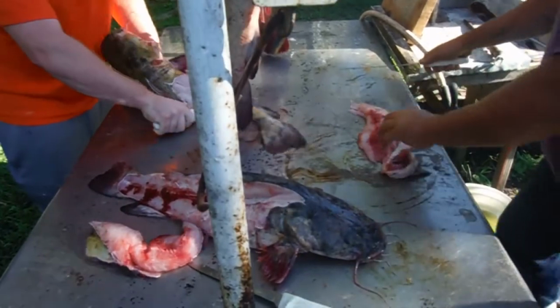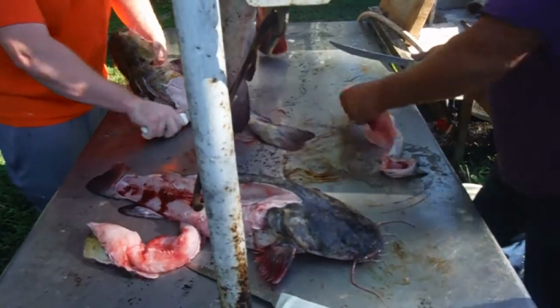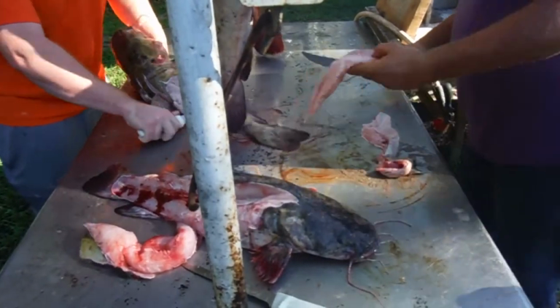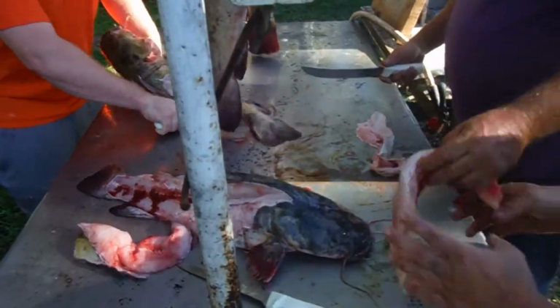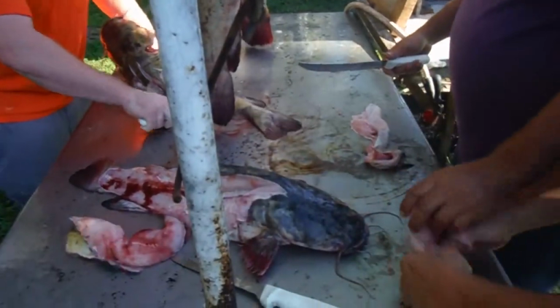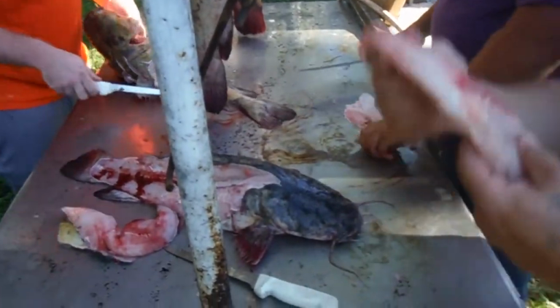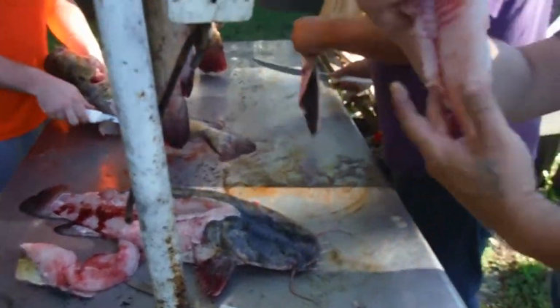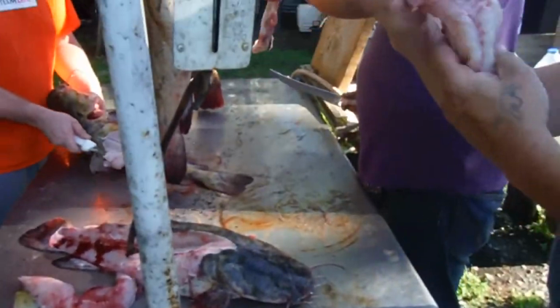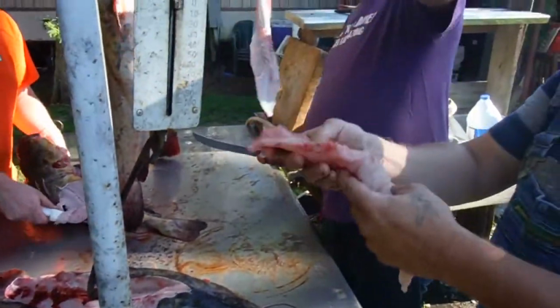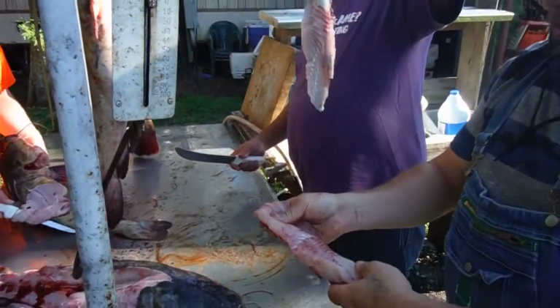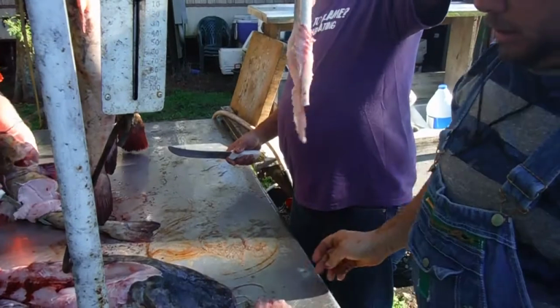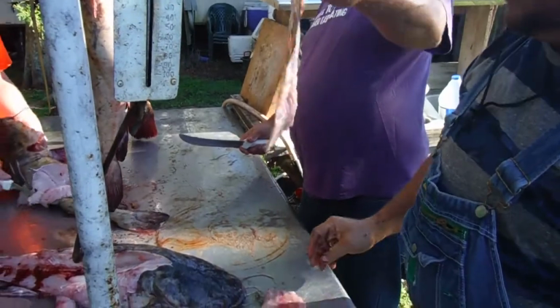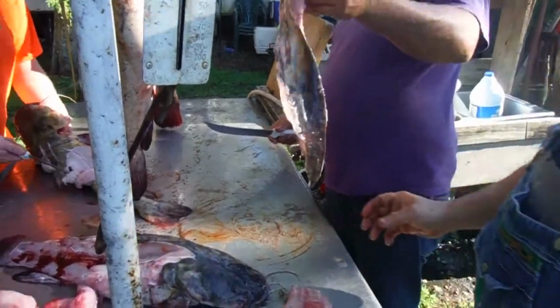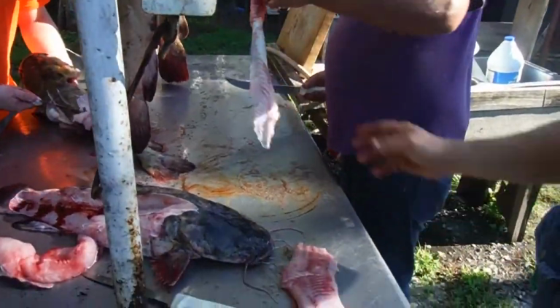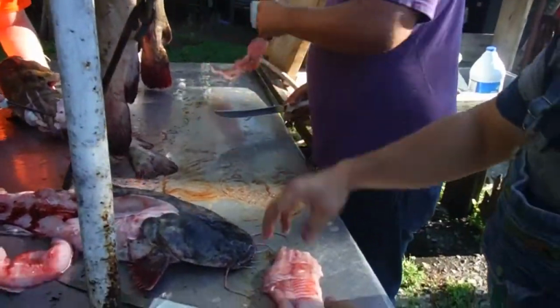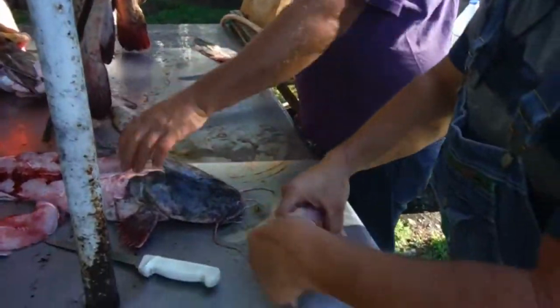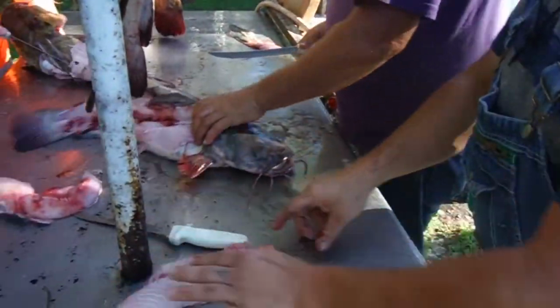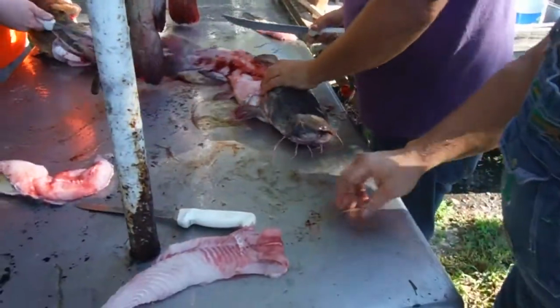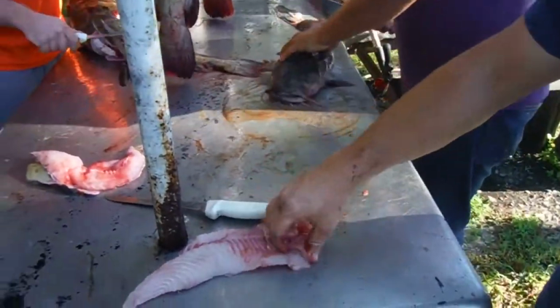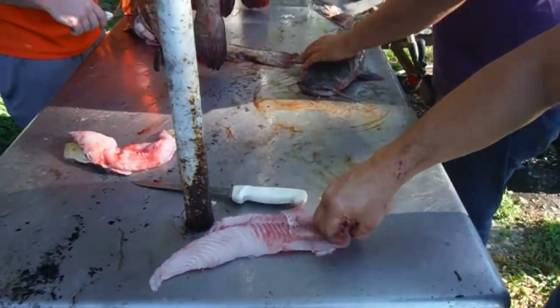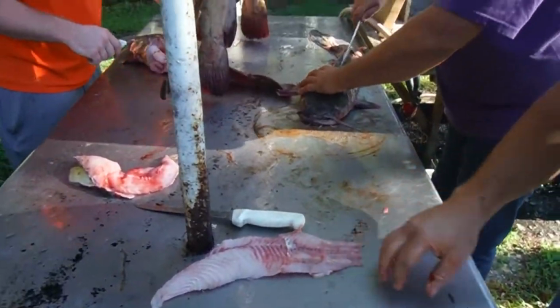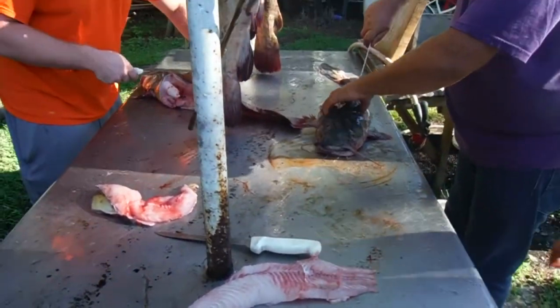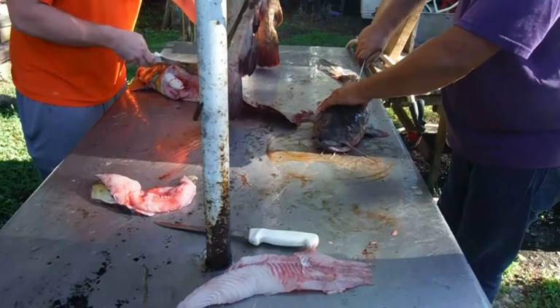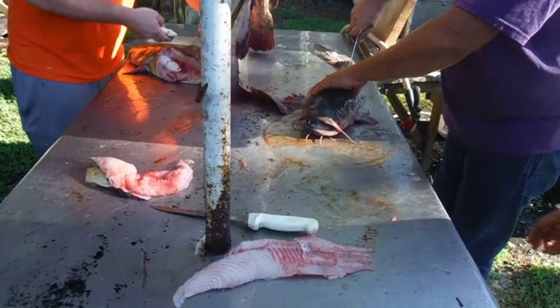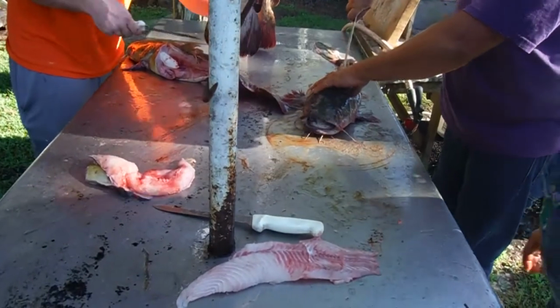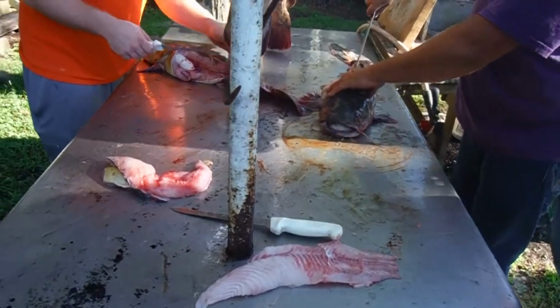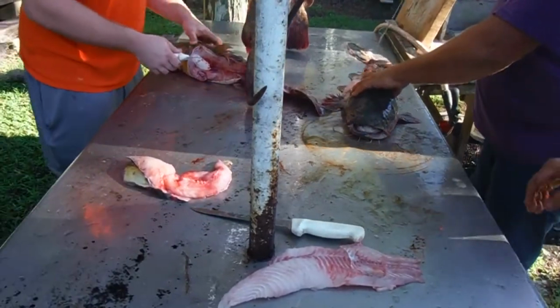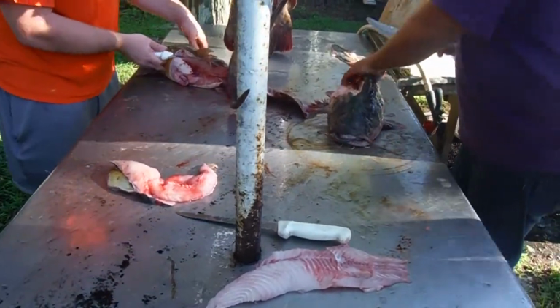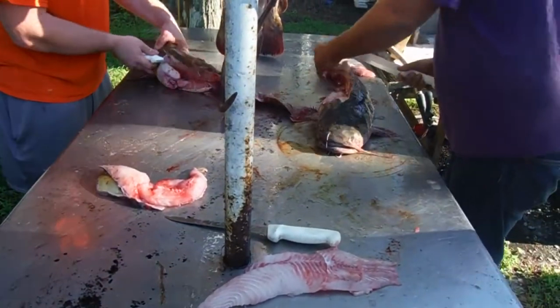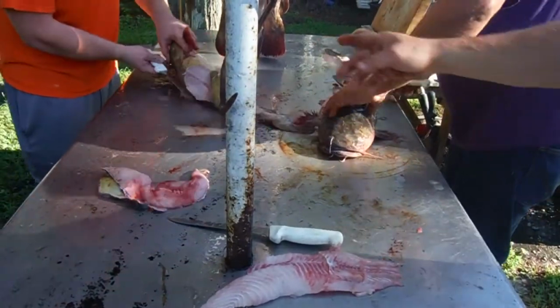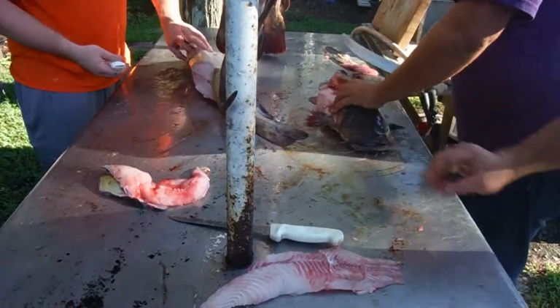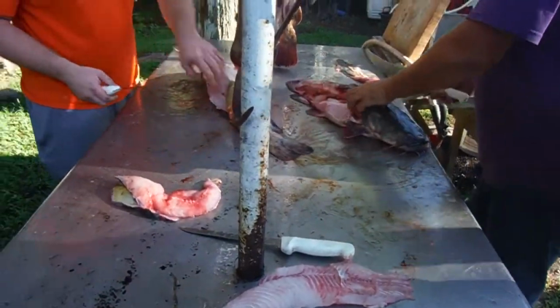Look at that — nothing but pure meat, I guarantee you. And there ain't nothing but the skin left right there. Look how quick that was — you don't have to skin them. All you have to do is just do what we're doing right here, cut it down like he's doing right there, like Cory's doing there.